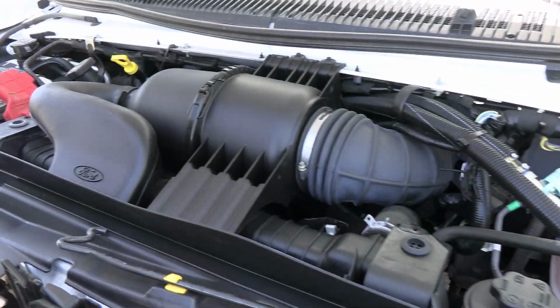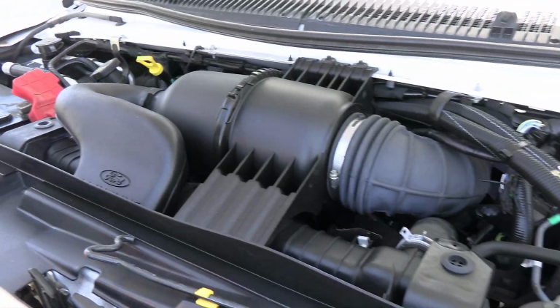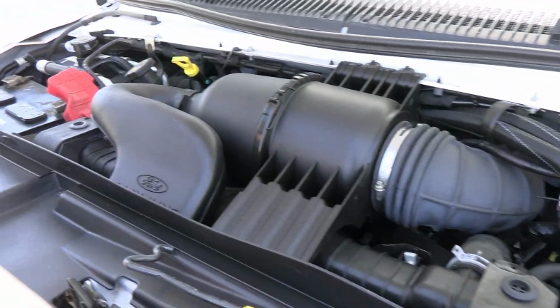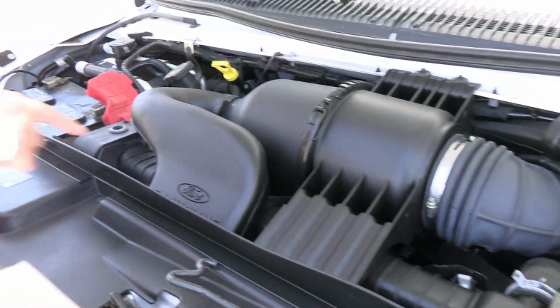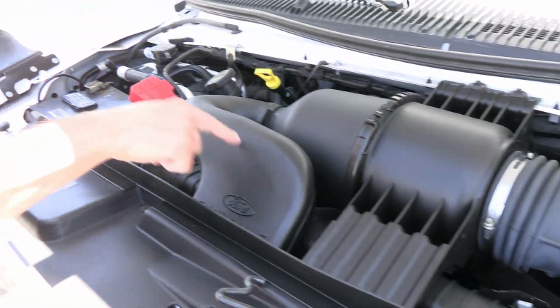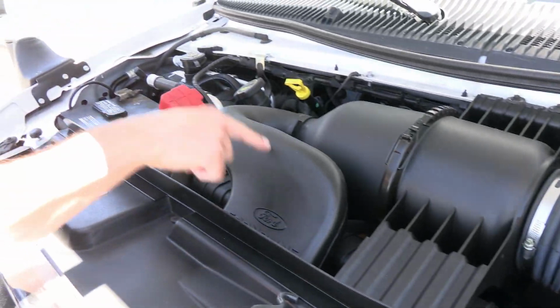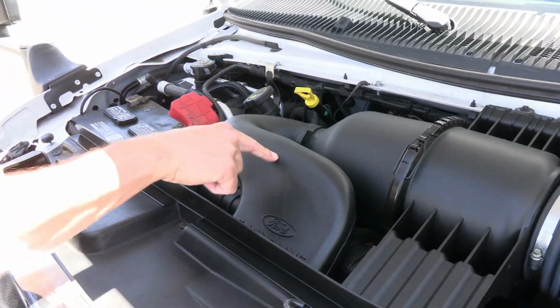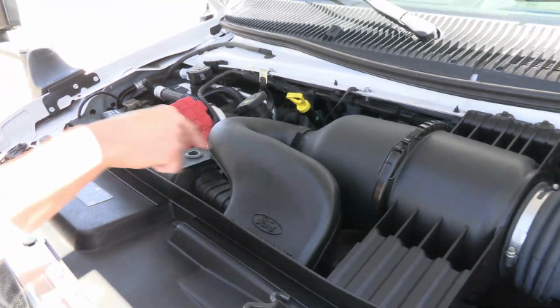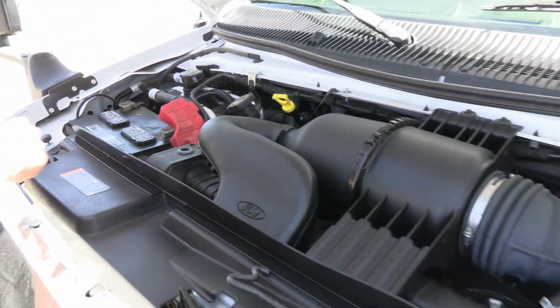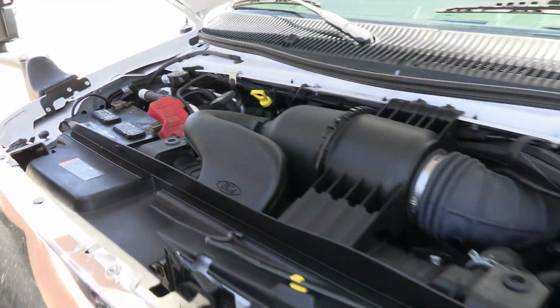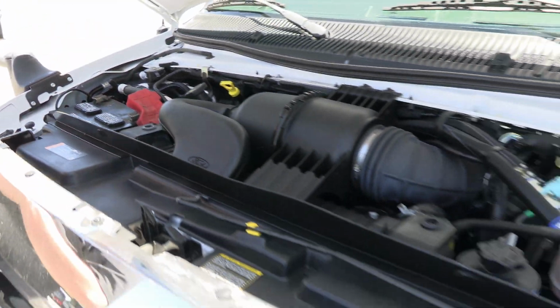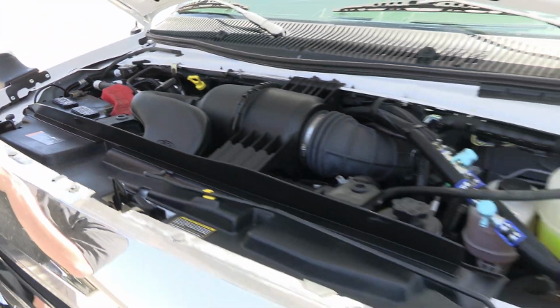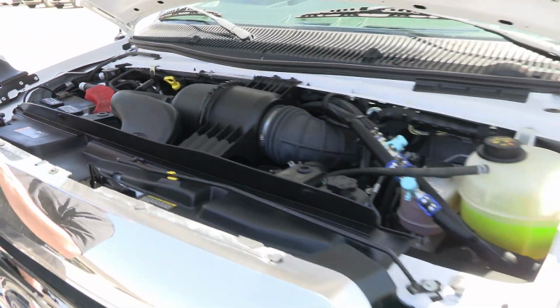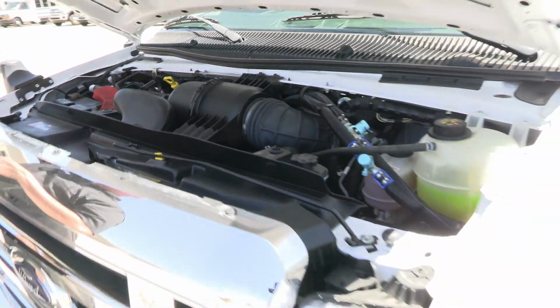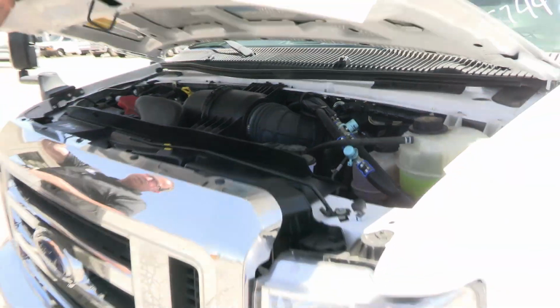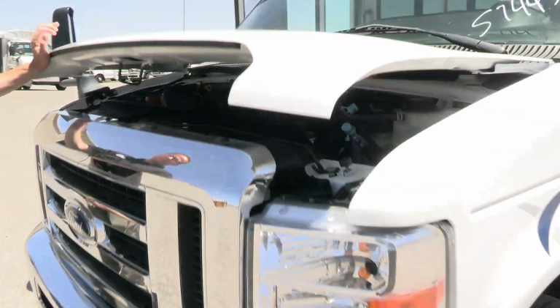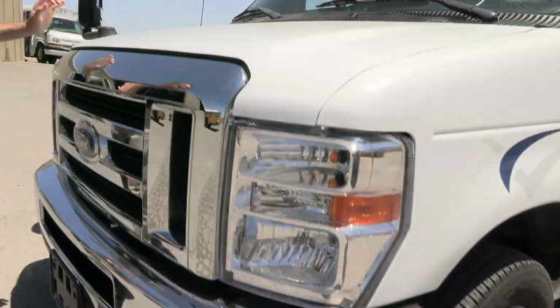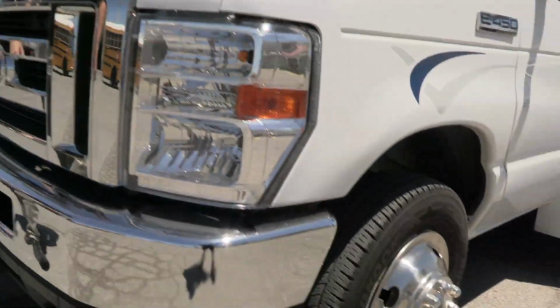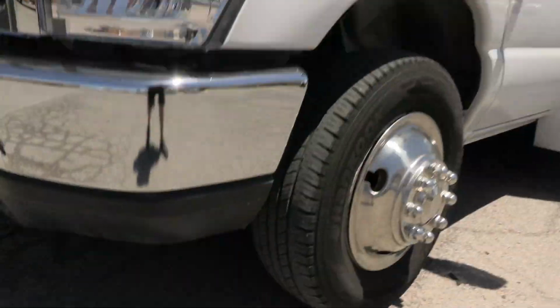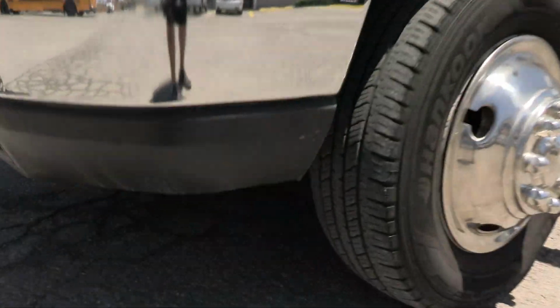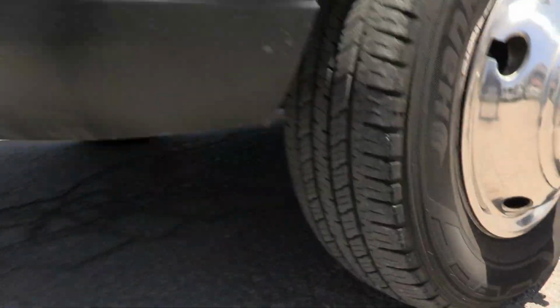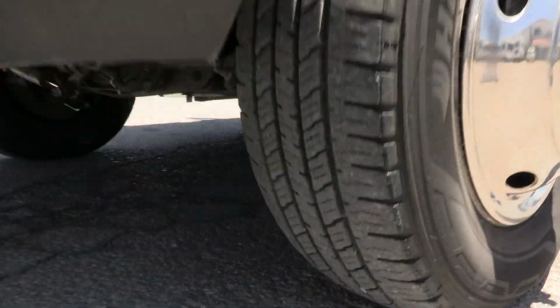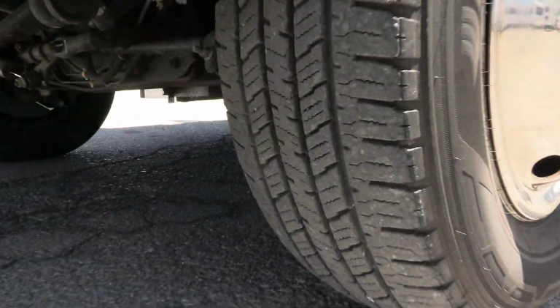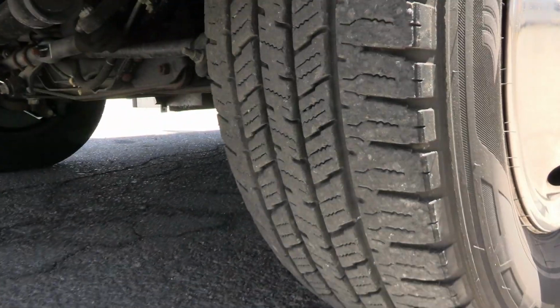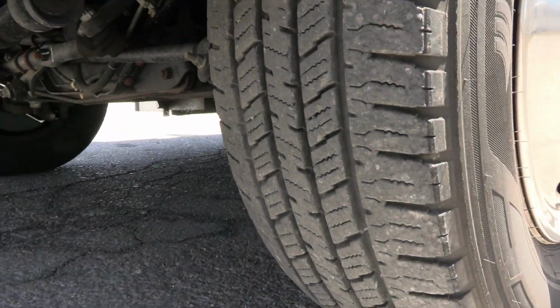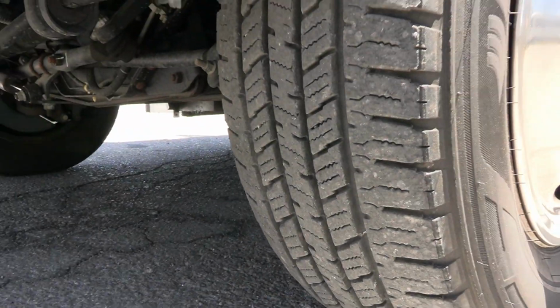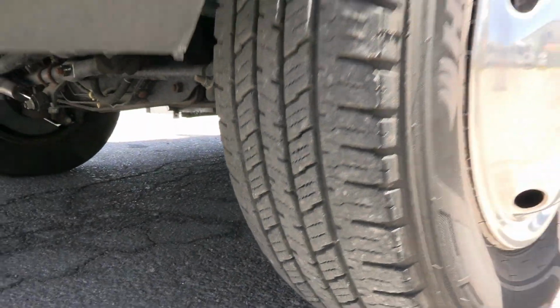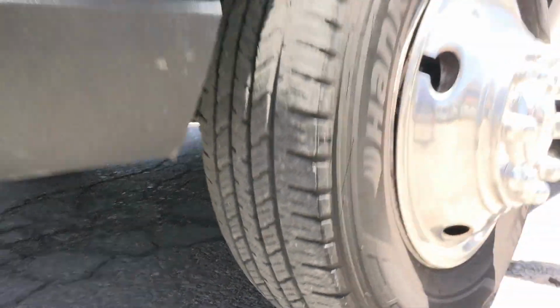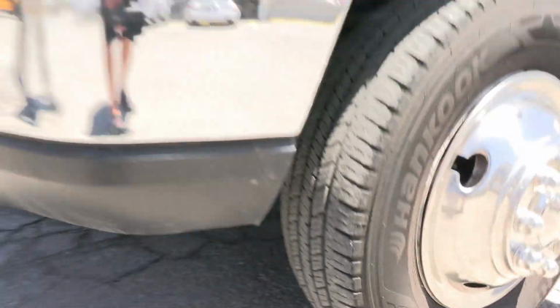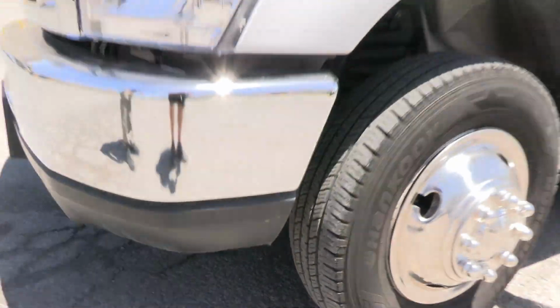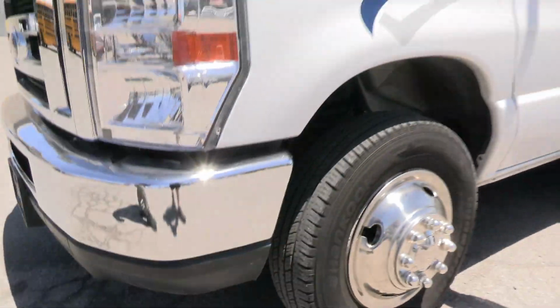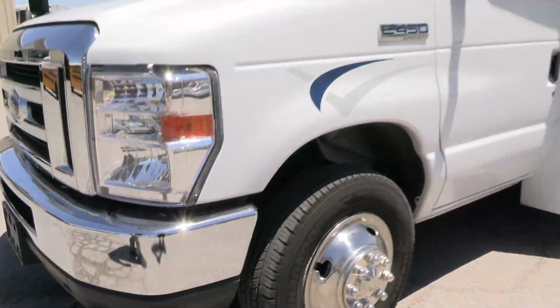All the hoses look great — still in the plastic. Looks like new there. Tires at 17,000 miles.